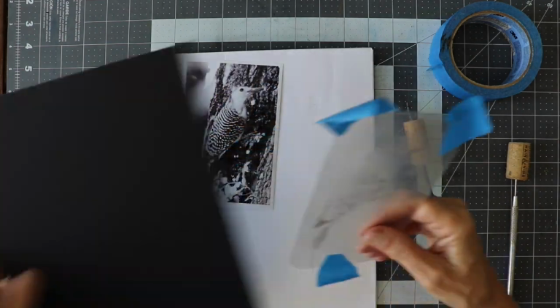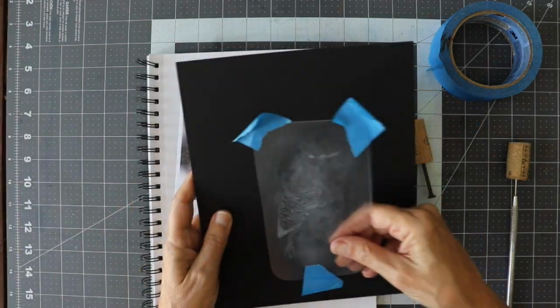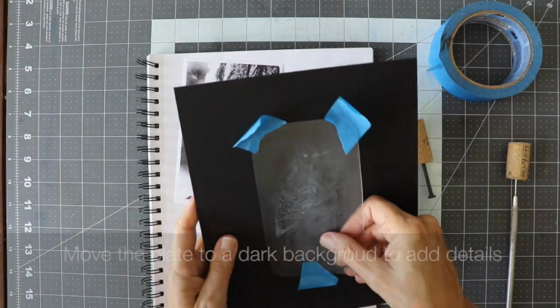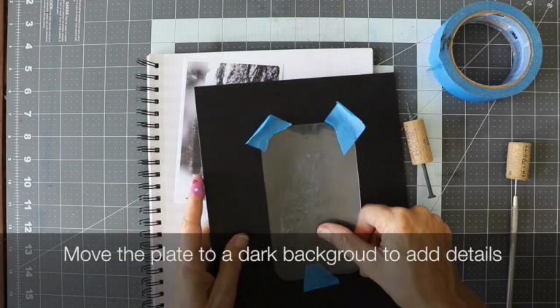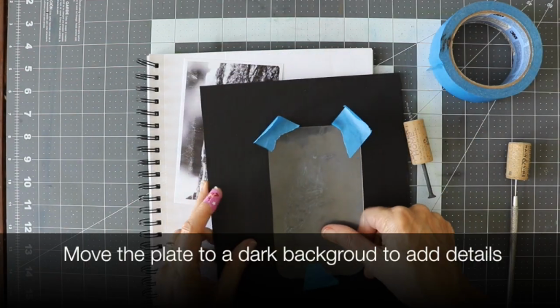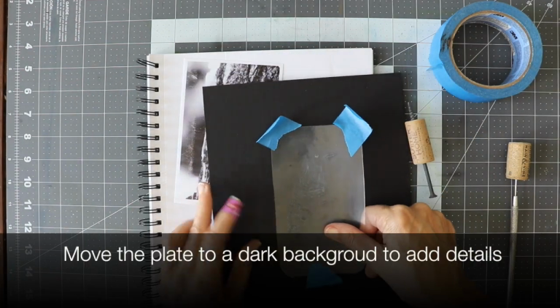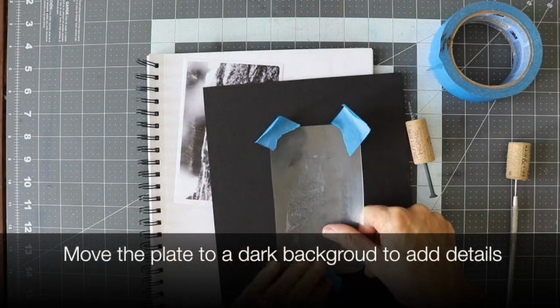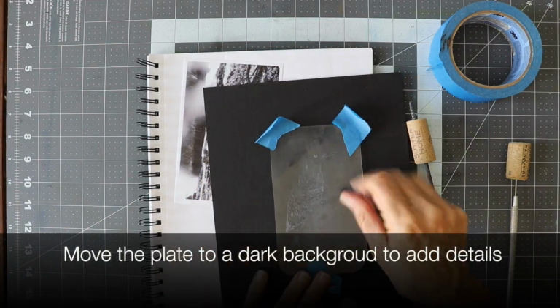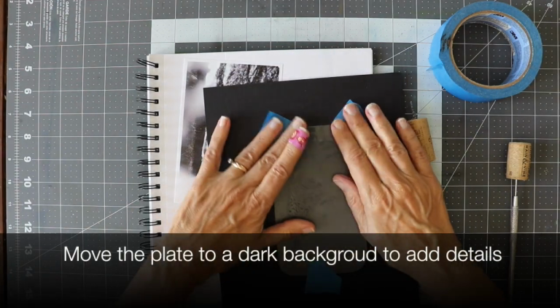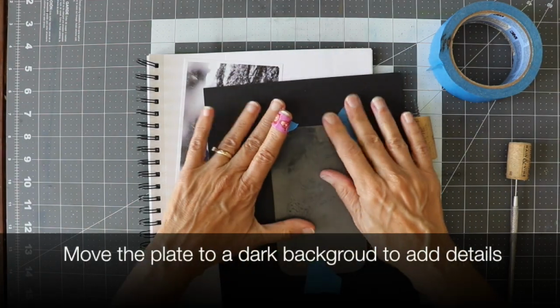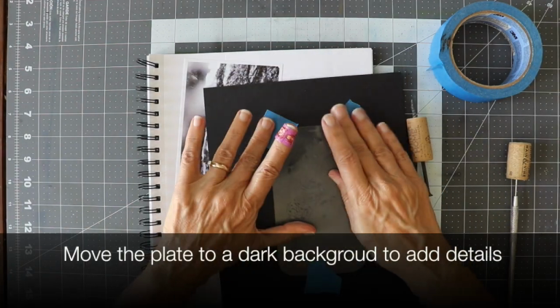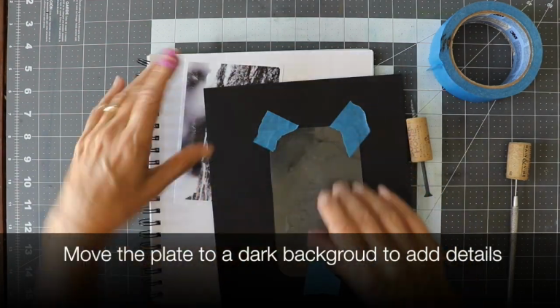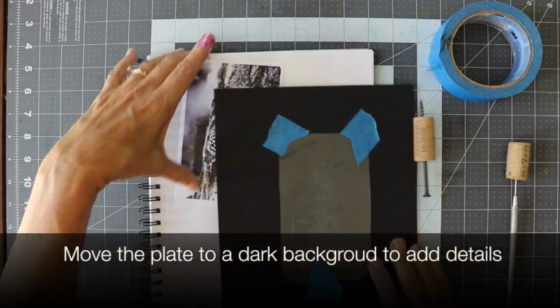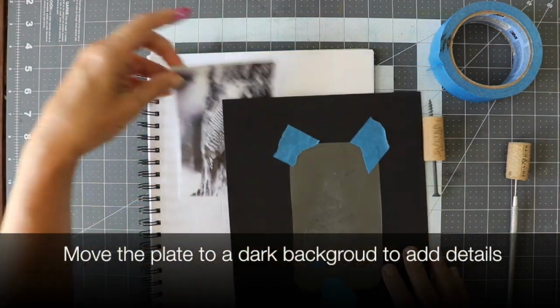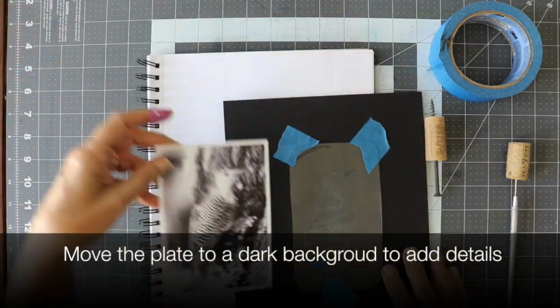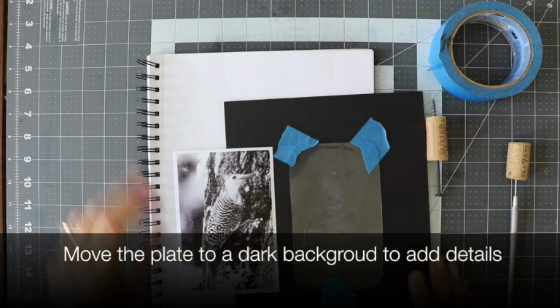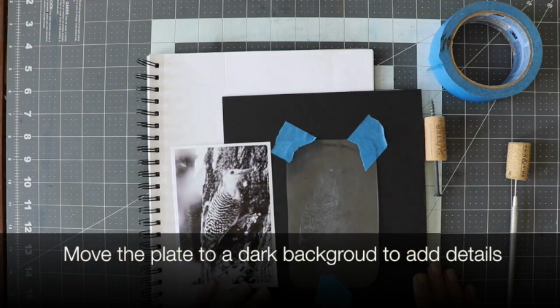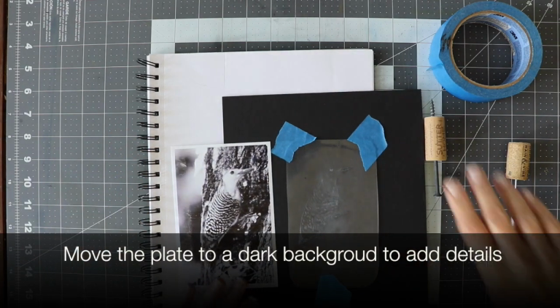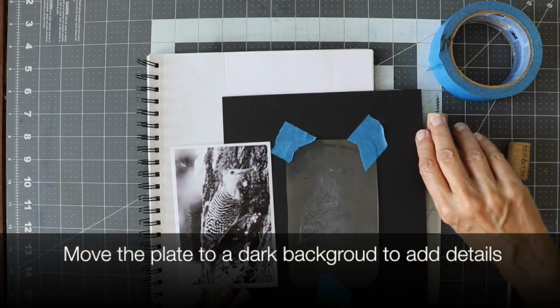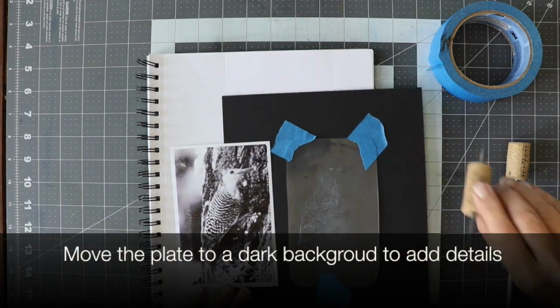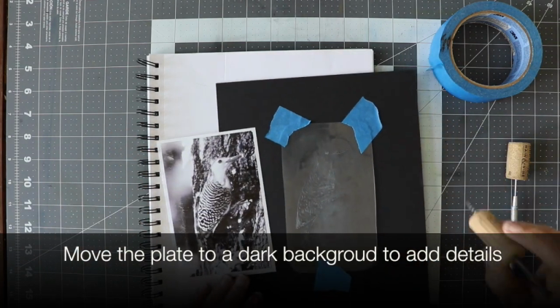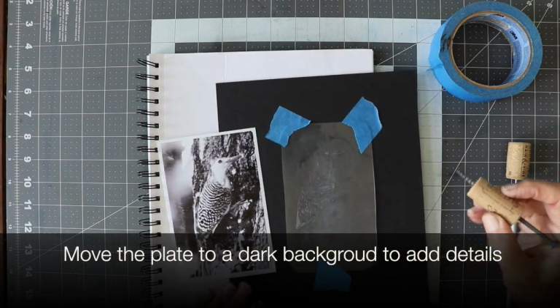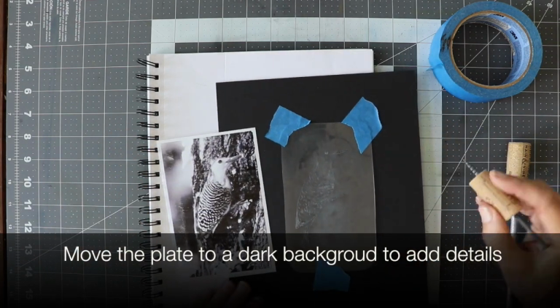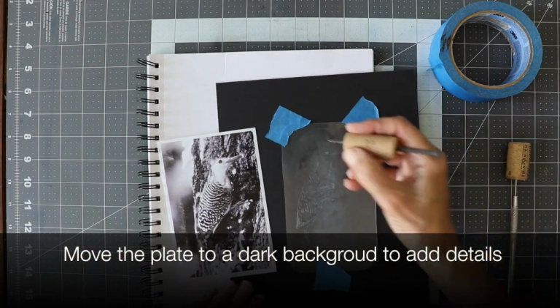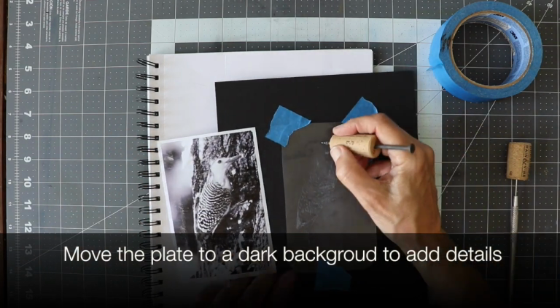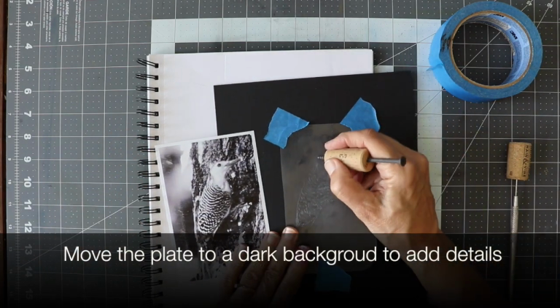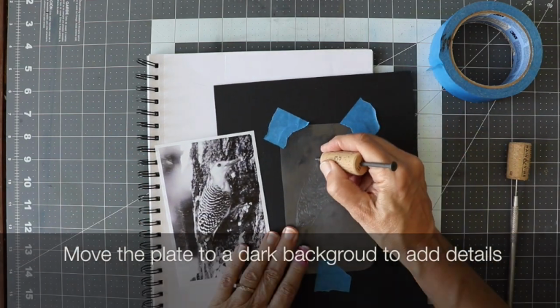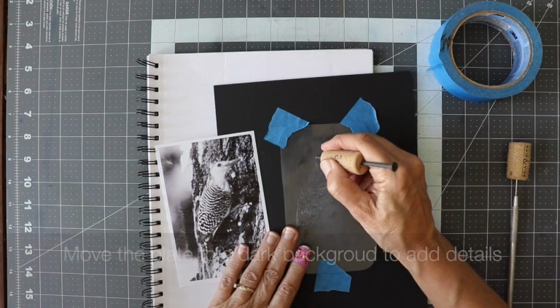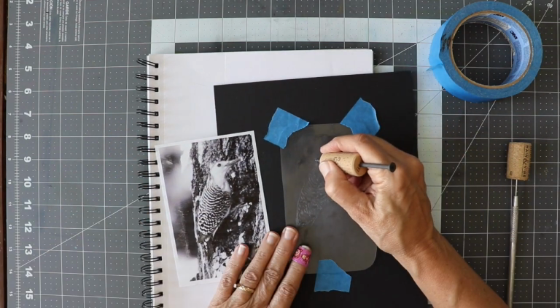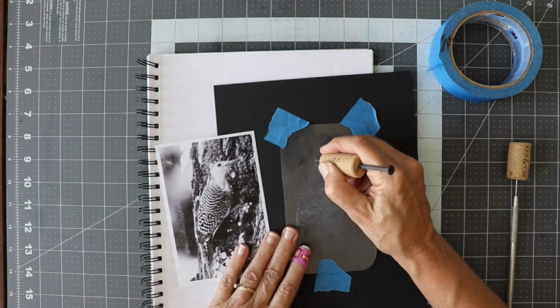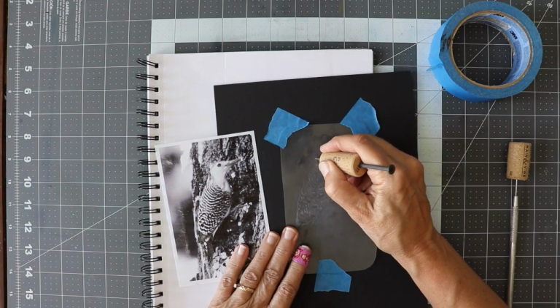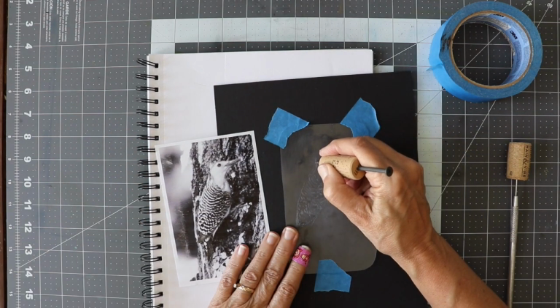I move my plate to a dark background so I can see the details of what I'm etching. This gives me an opportunity to go in and refine my image.